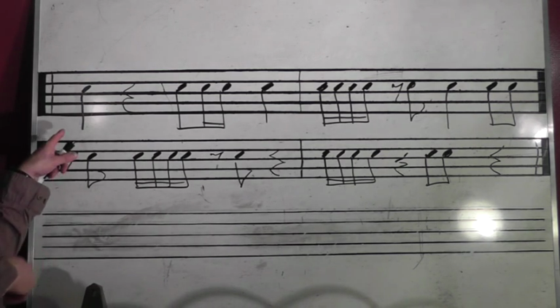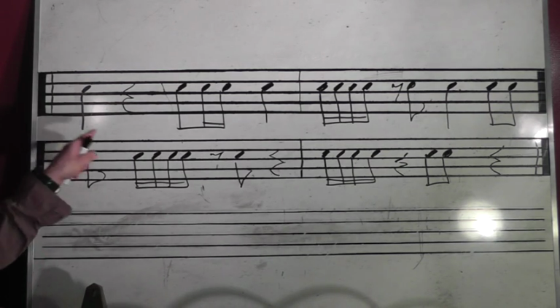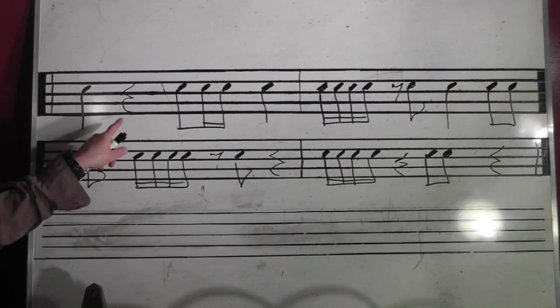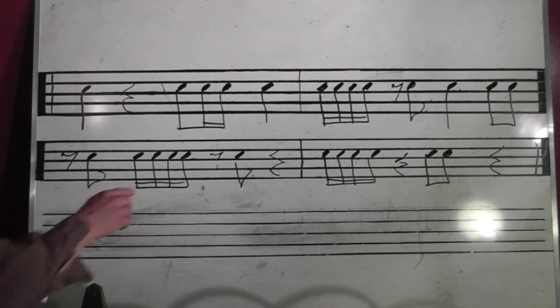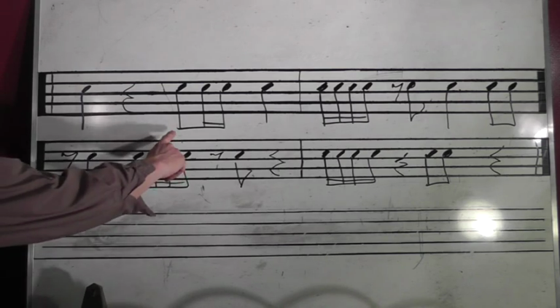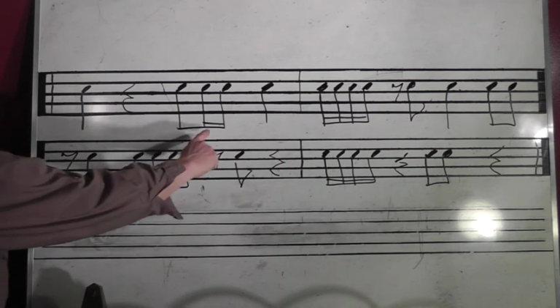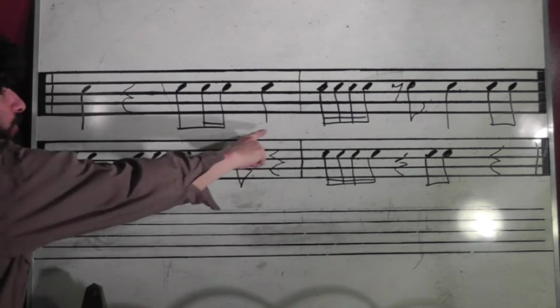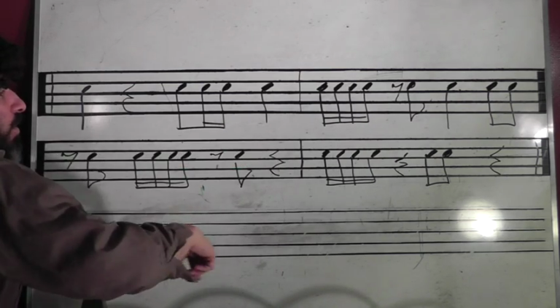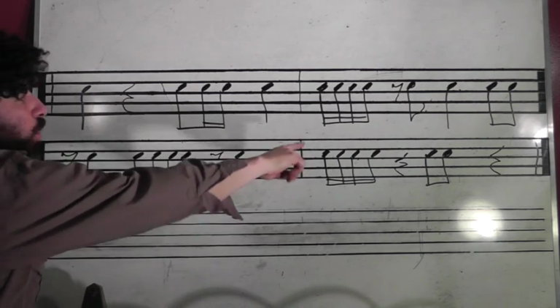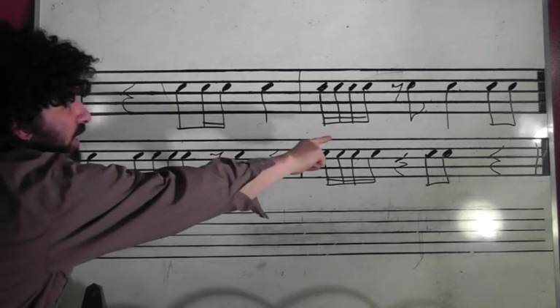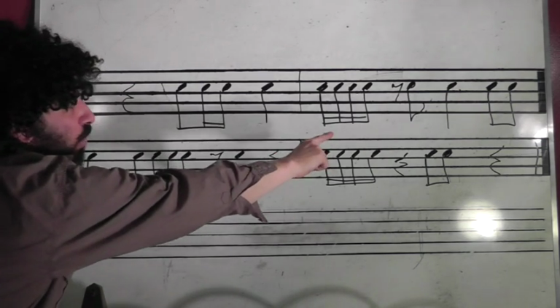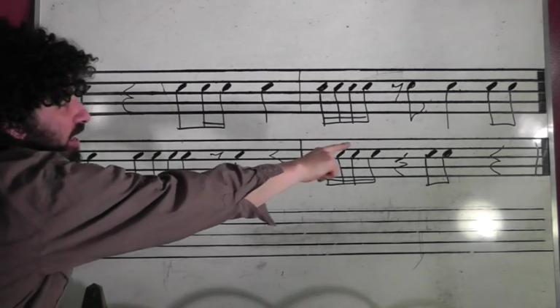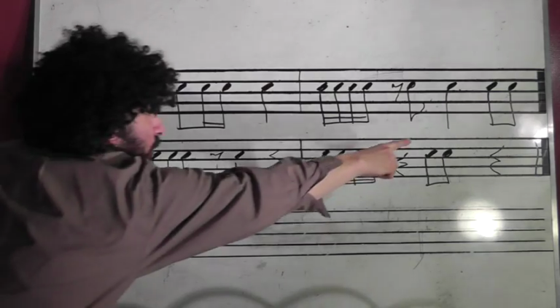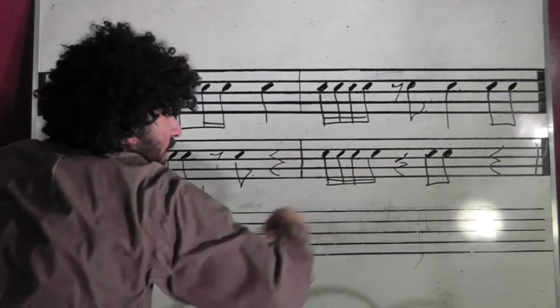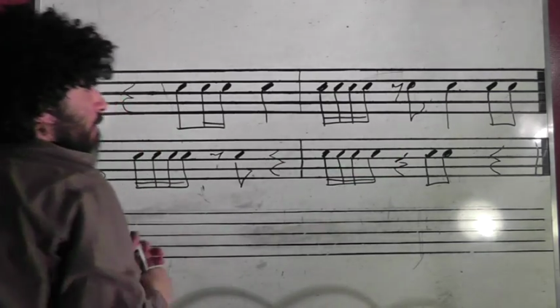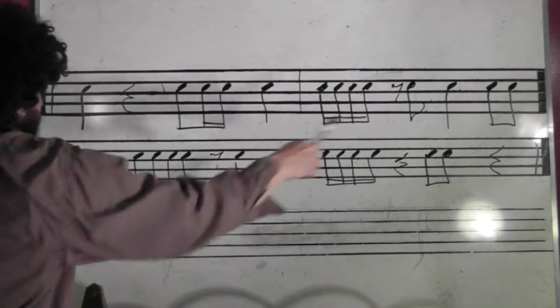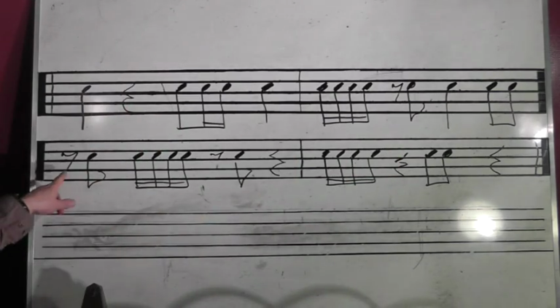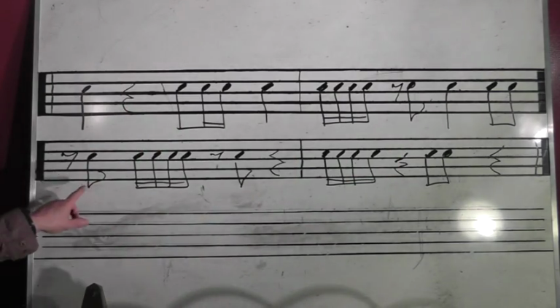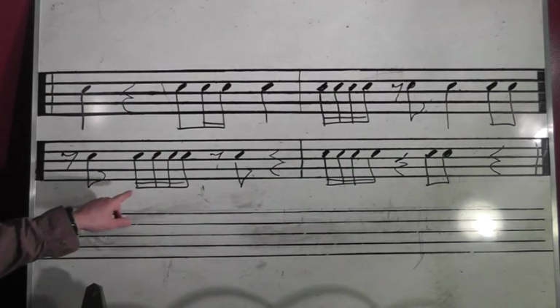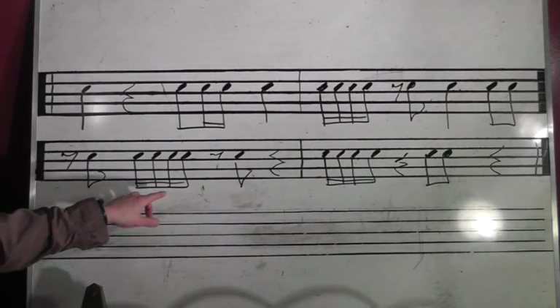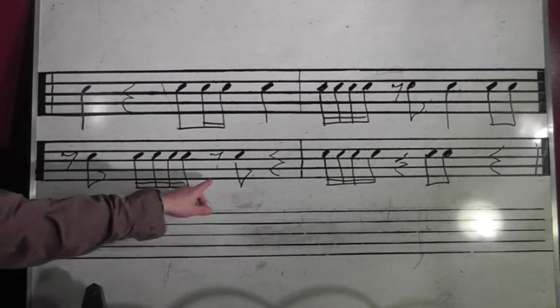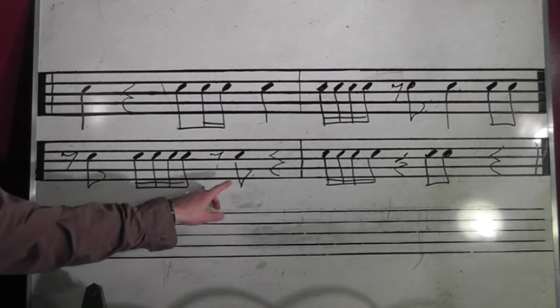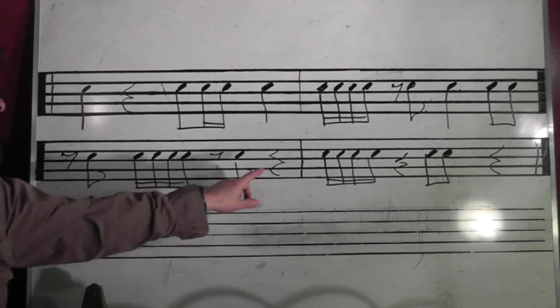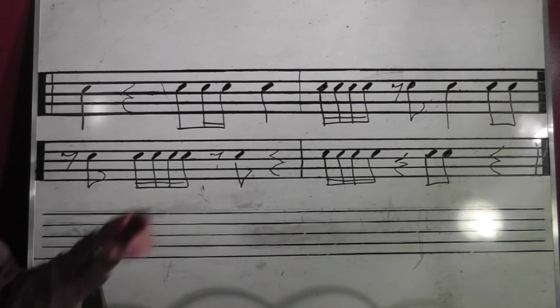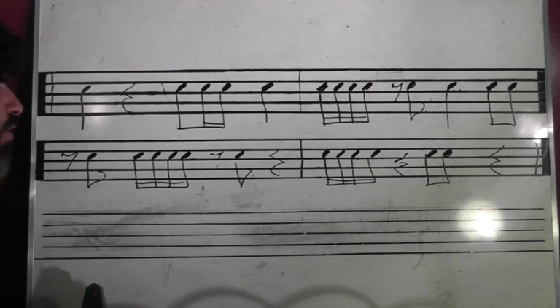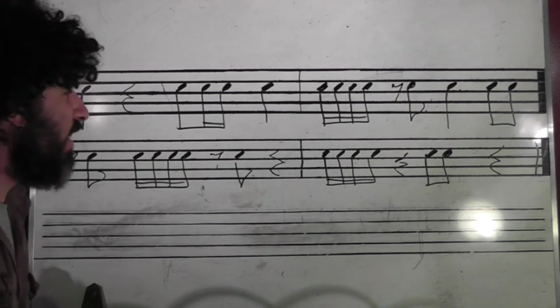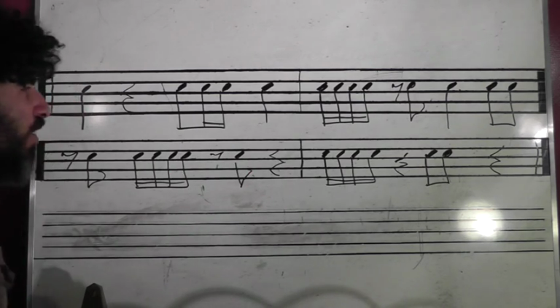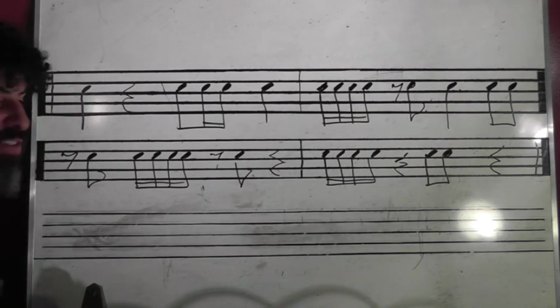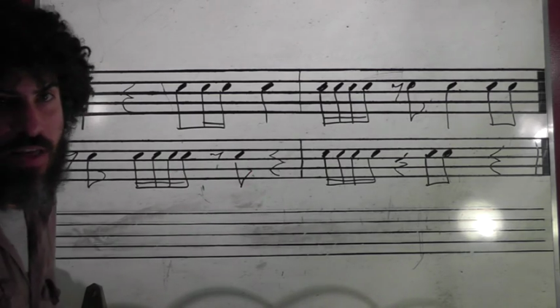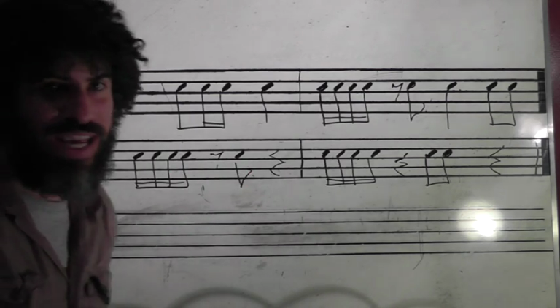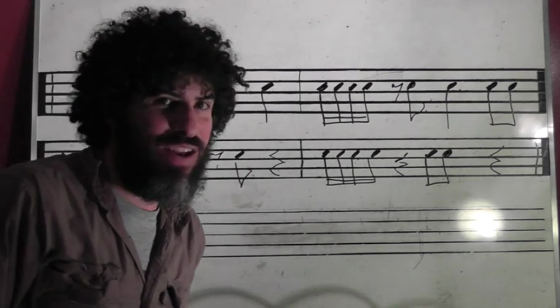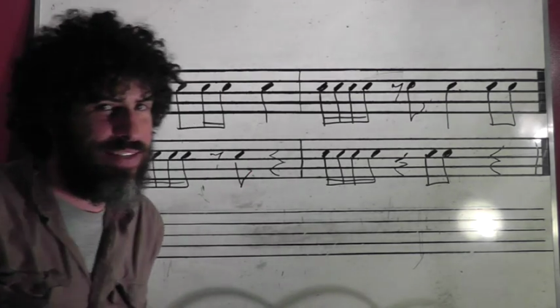One, rest, three and a four. One, eight and a rest, and three, four and rest, and two, eight and a rest, and rest. One, eight and a rest, three and rest.